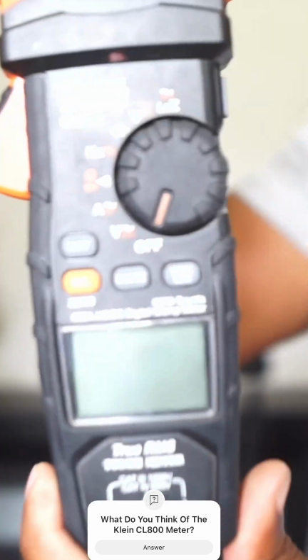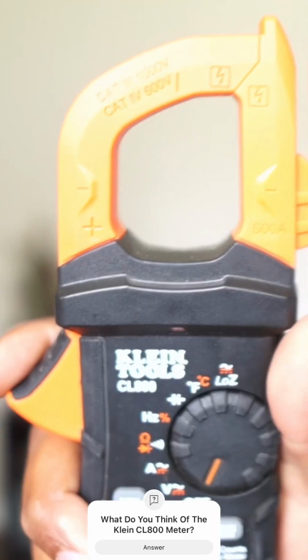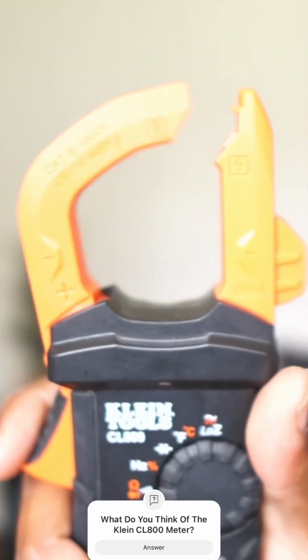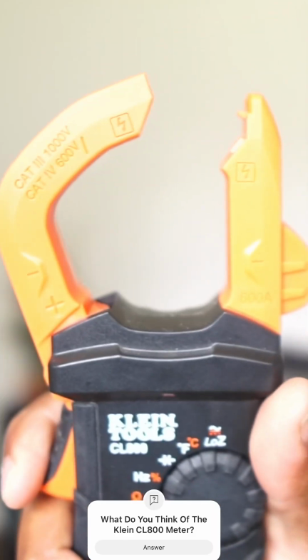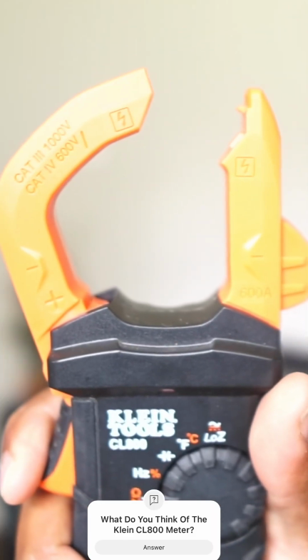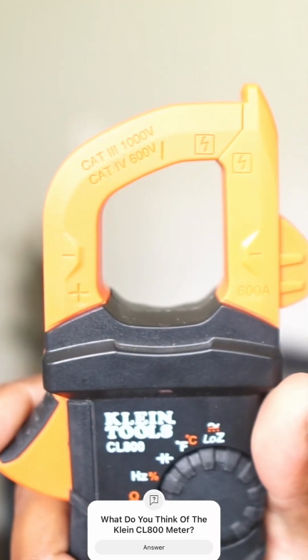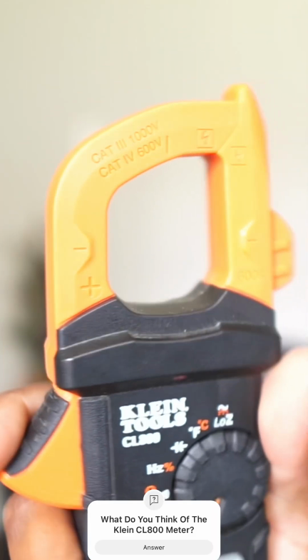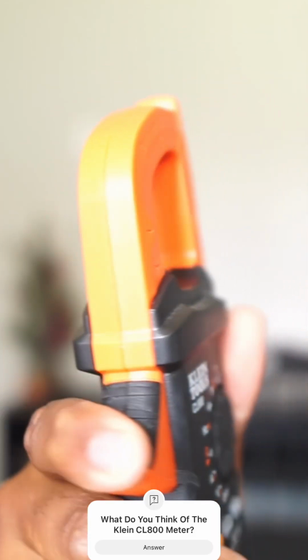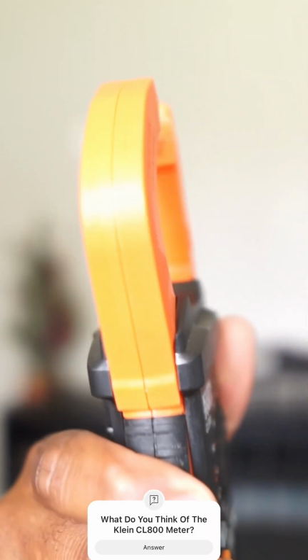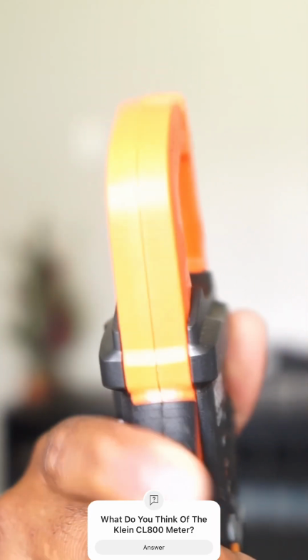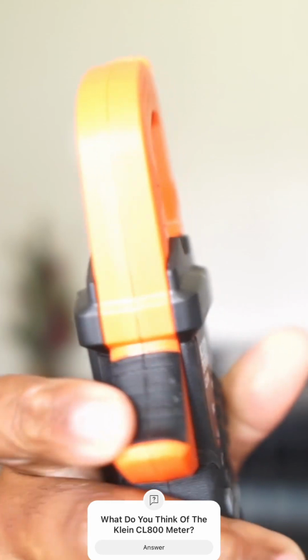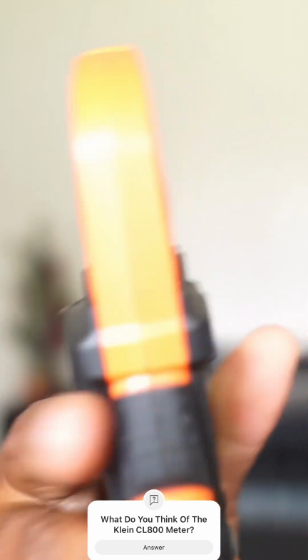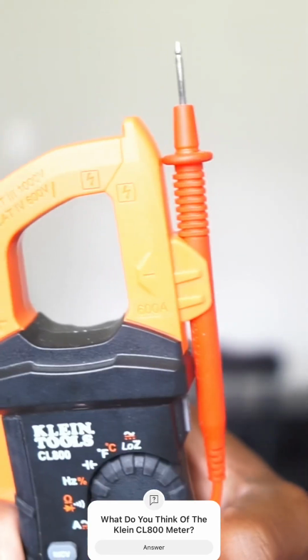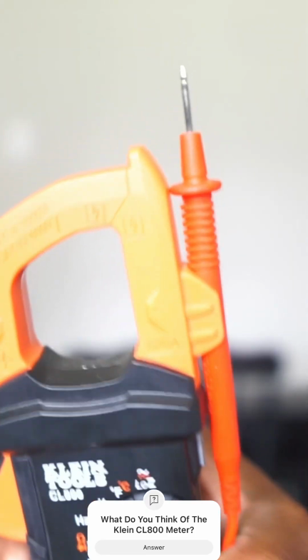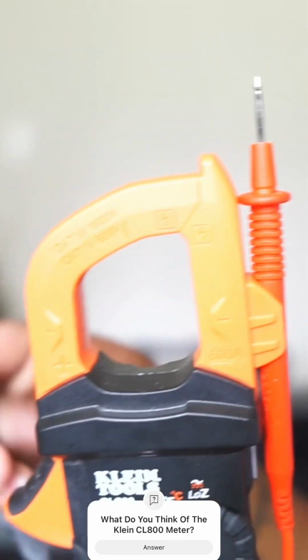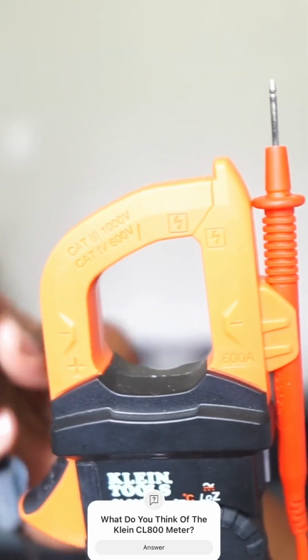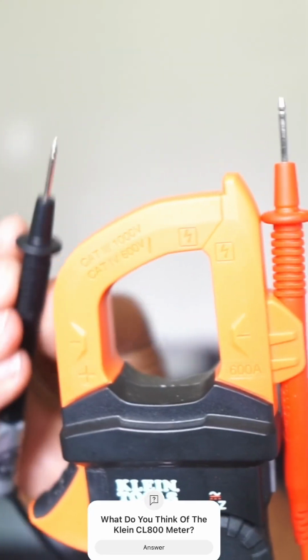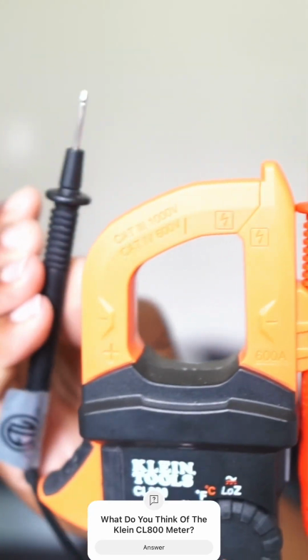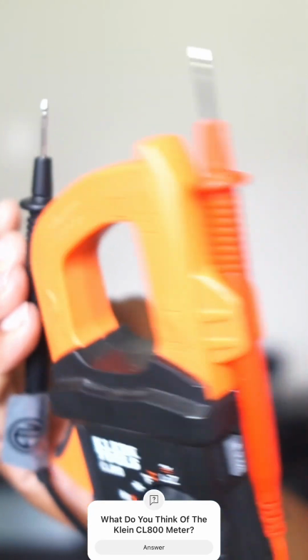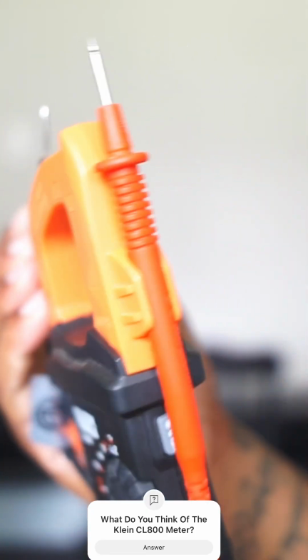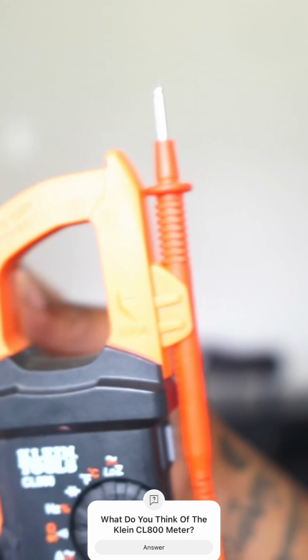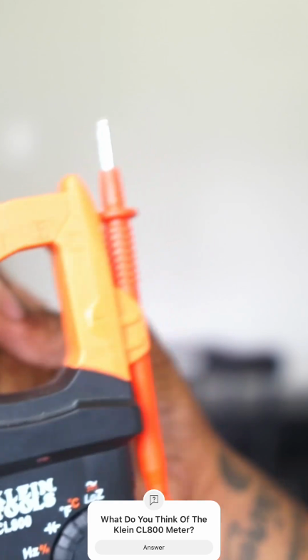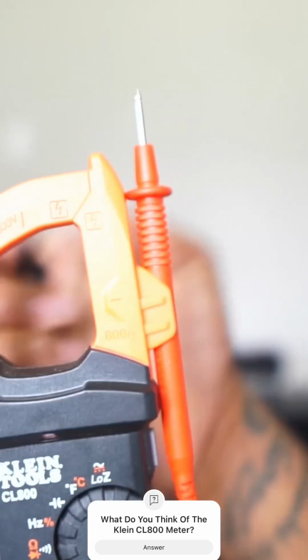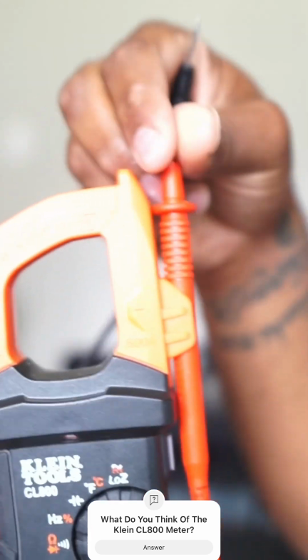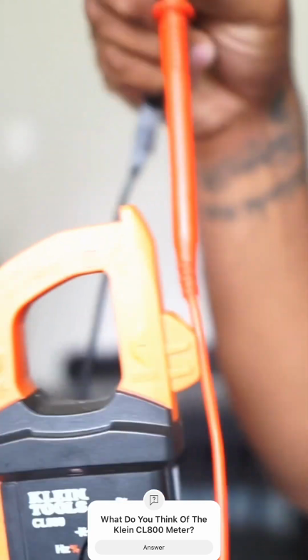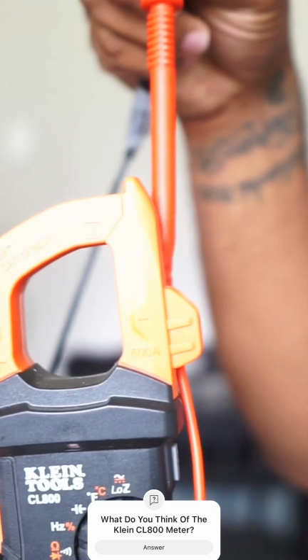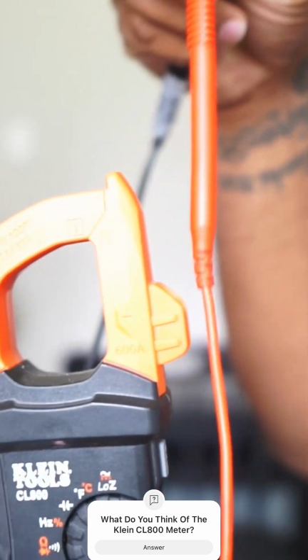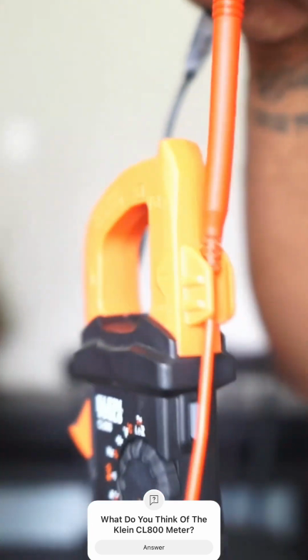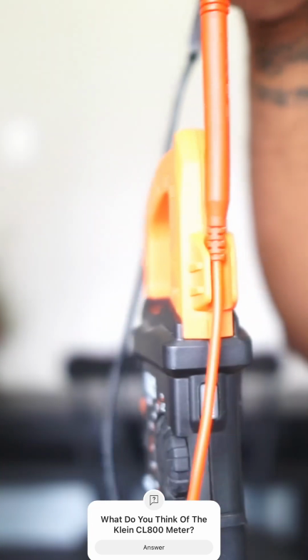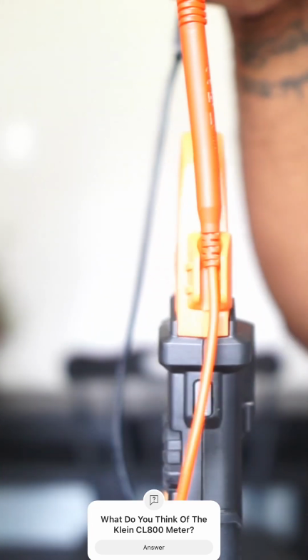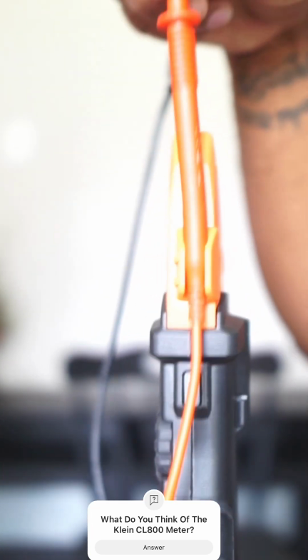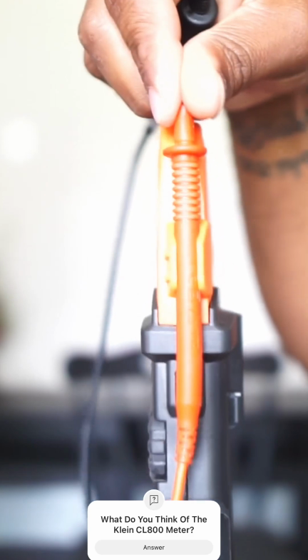As you can see, you have your digital clamp meter right here. It works very well. You put your lead on the side whenever you want to check voltage or something like that — it'll just slide through there, so just pick it up and slide it right through.